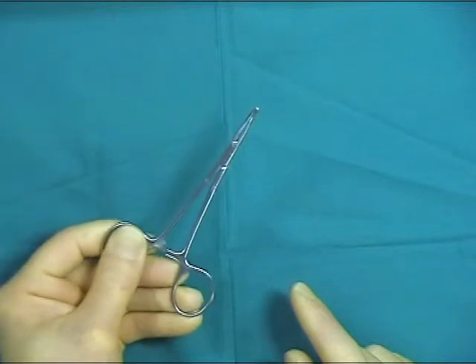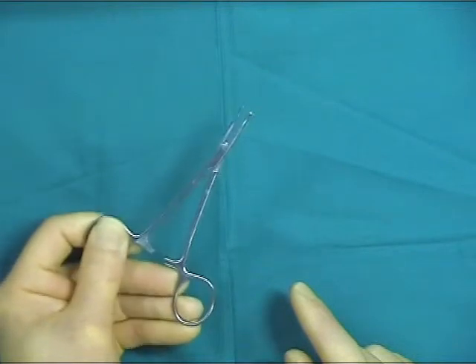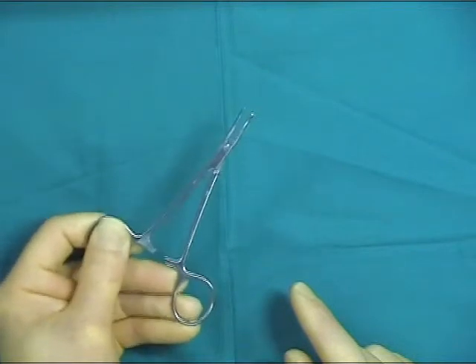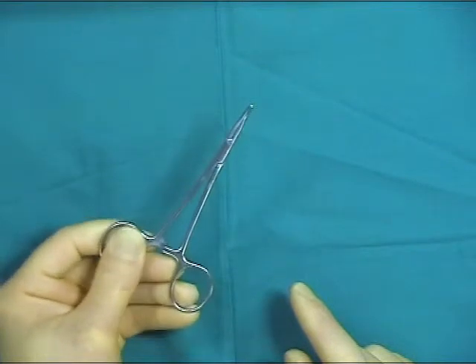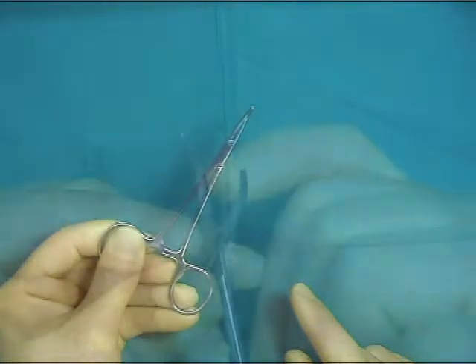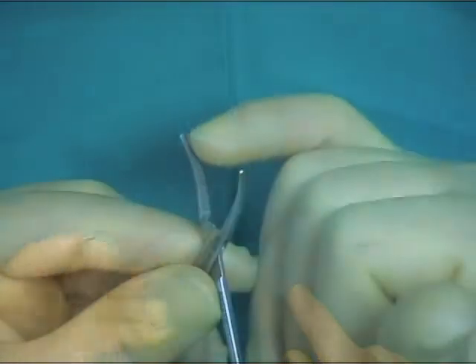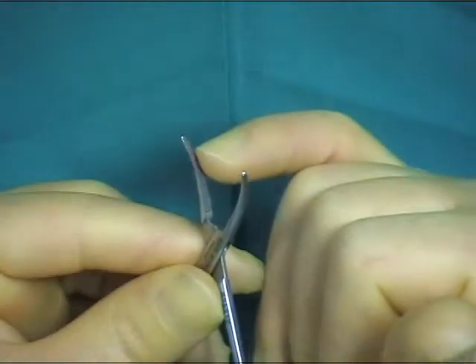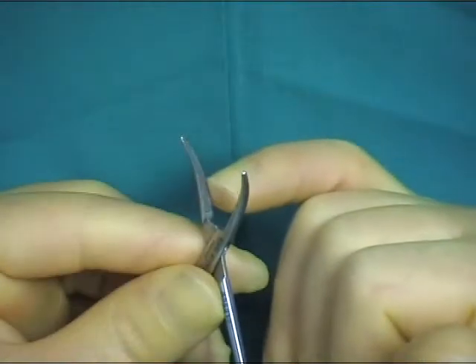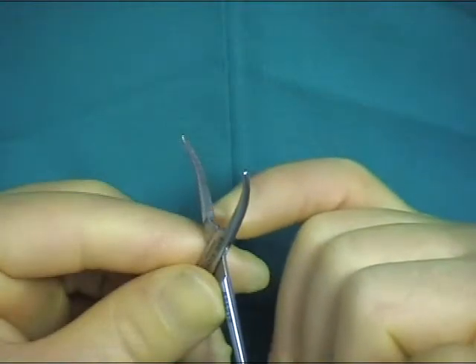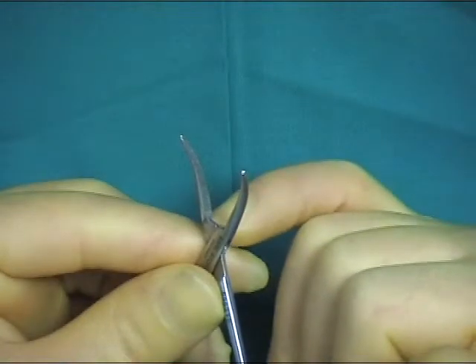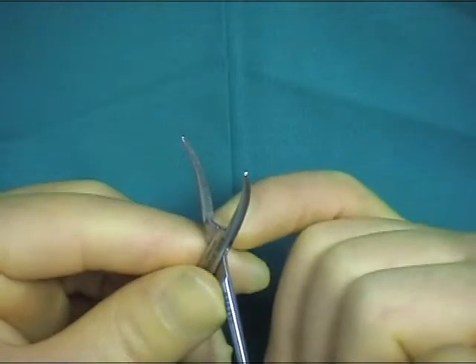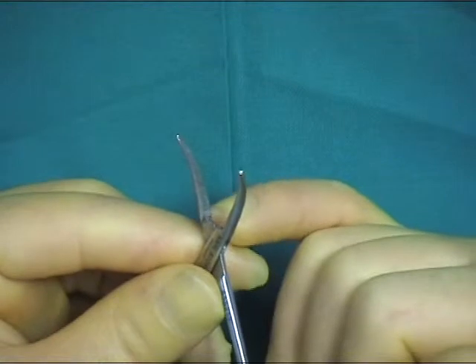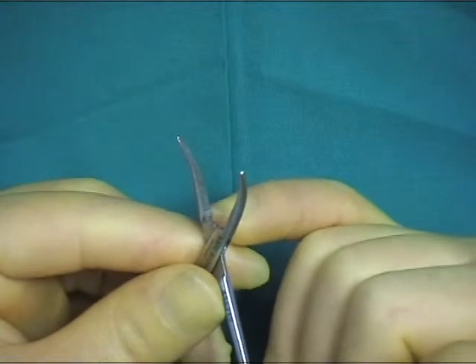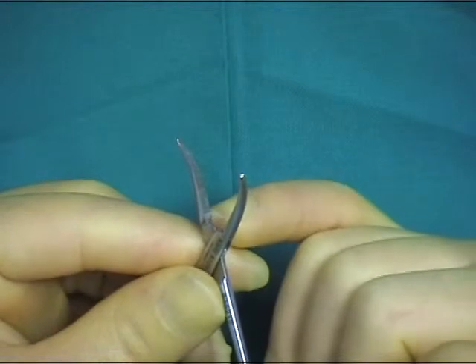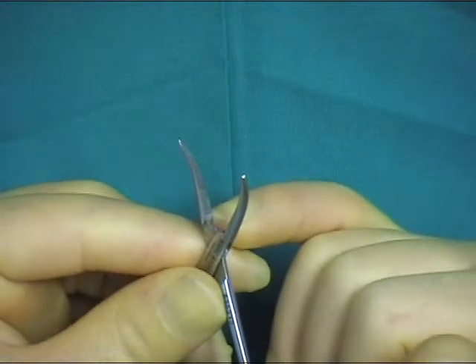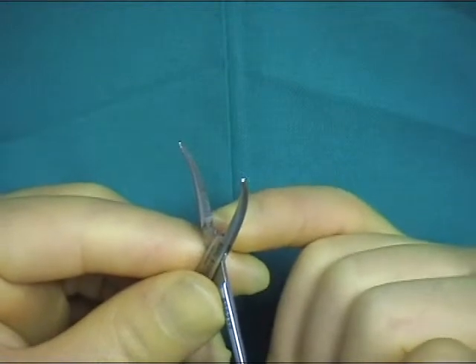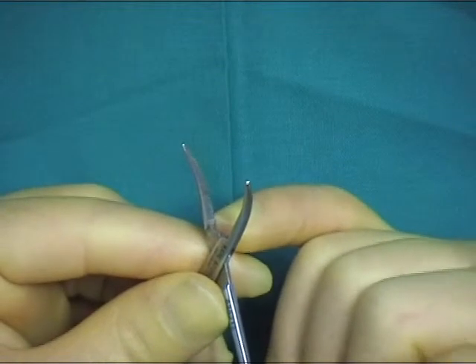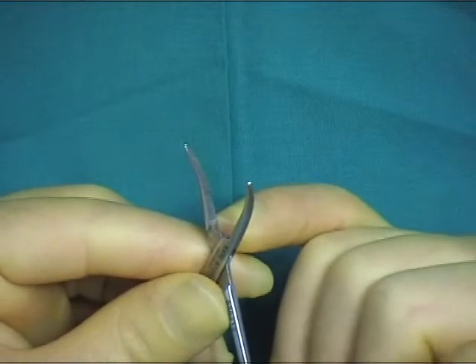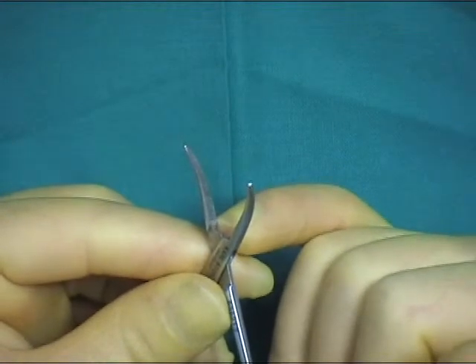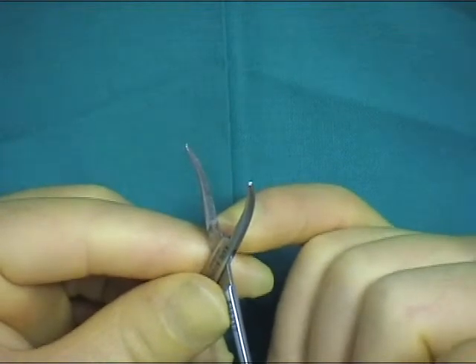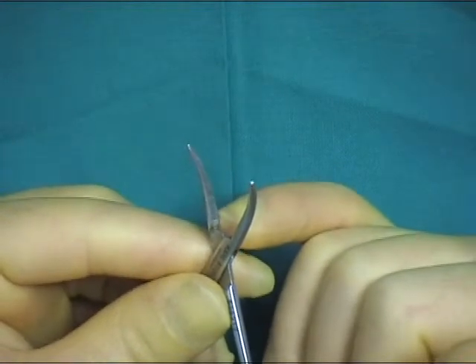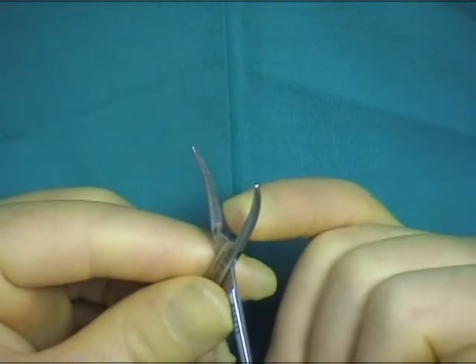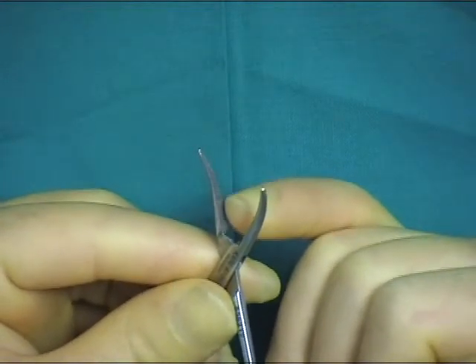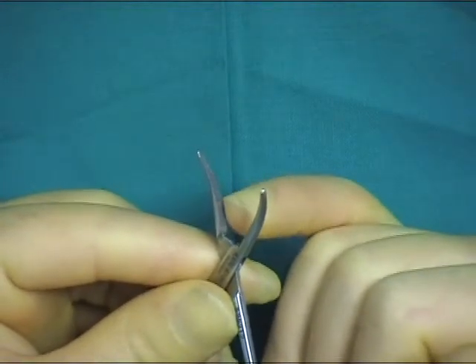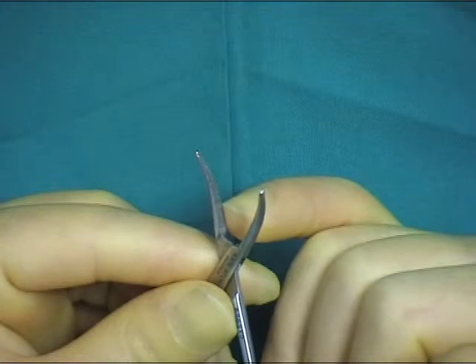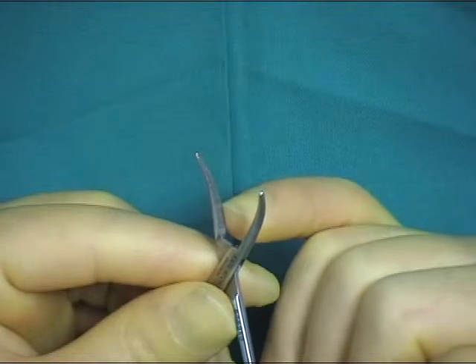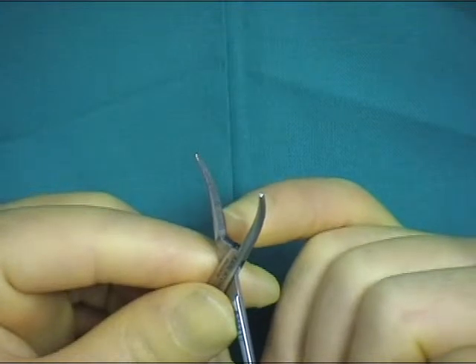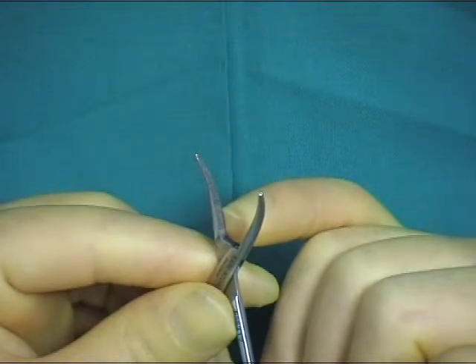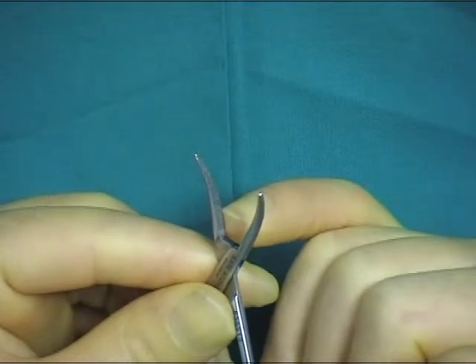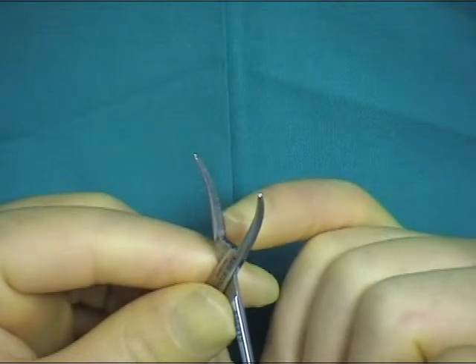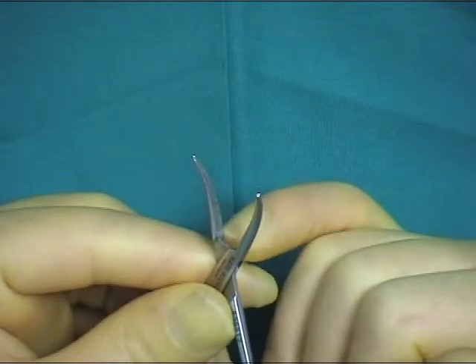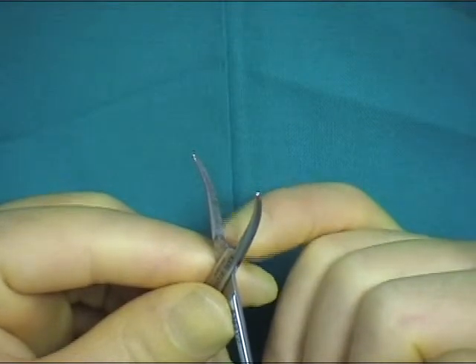Be aware that although most hemostats have serrations over the entire area of the jaws, there are some, such as sutels, where the serrations do not go all the way to the hinge end of the jaws.